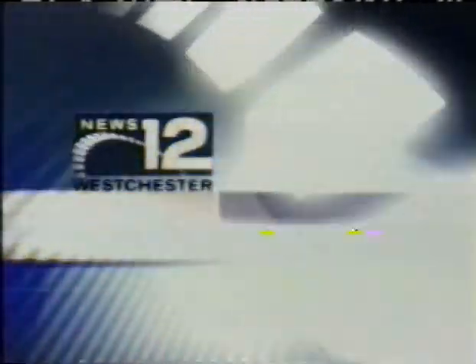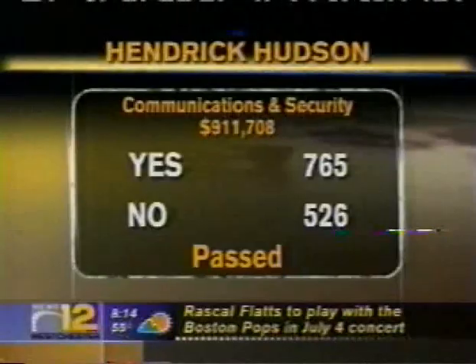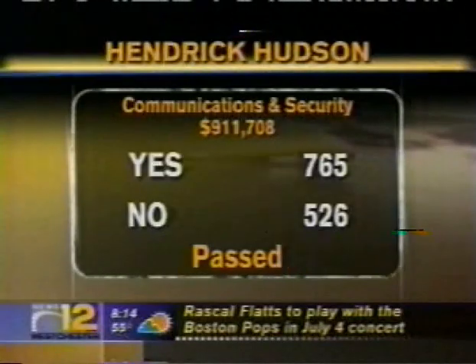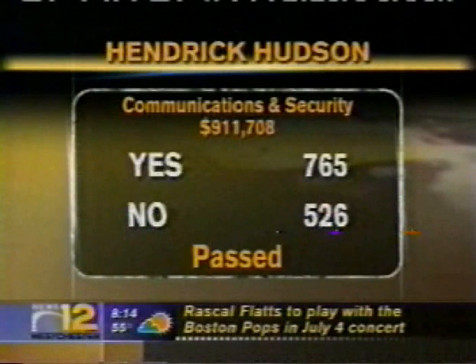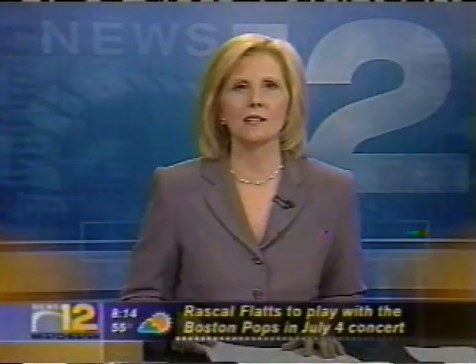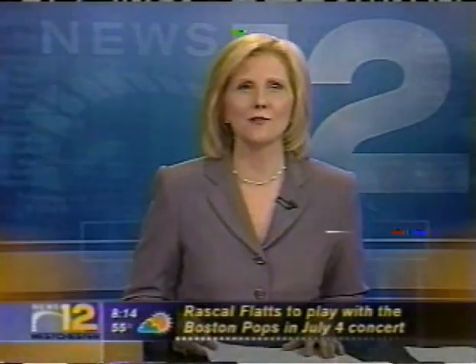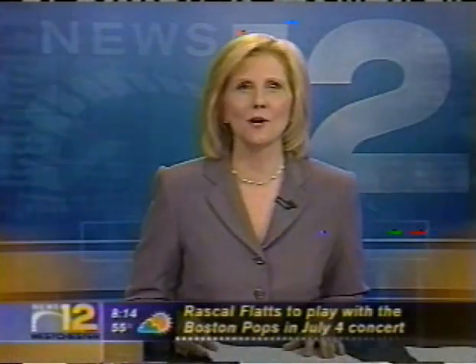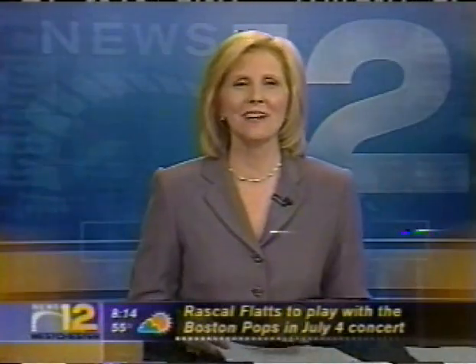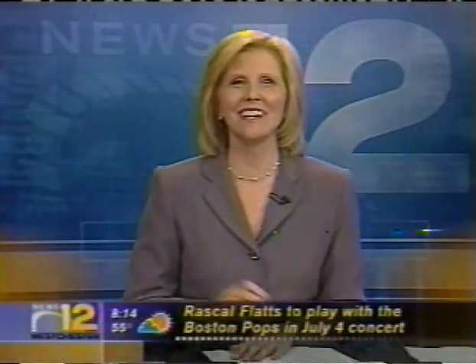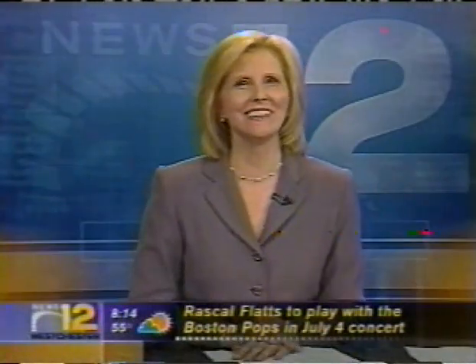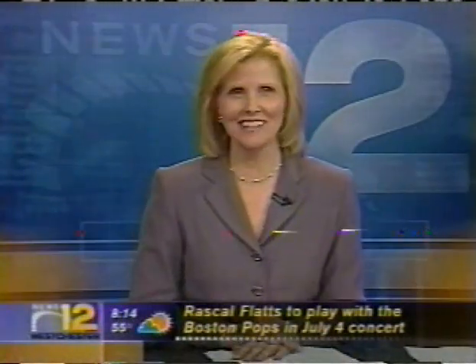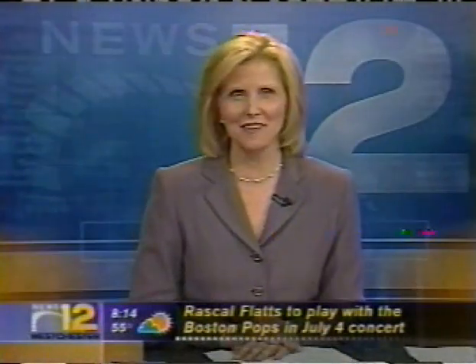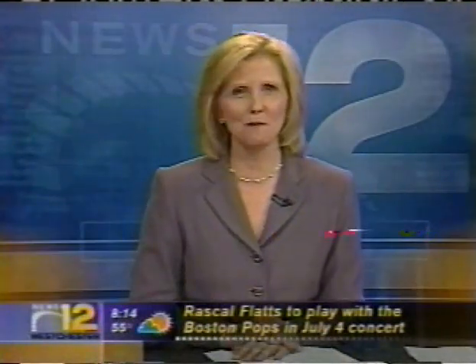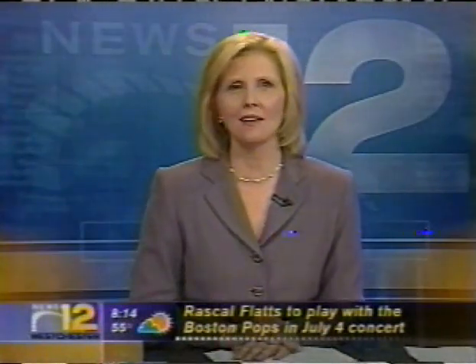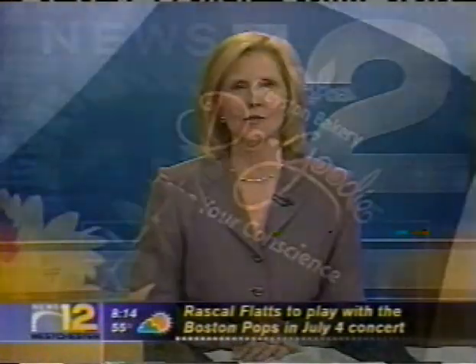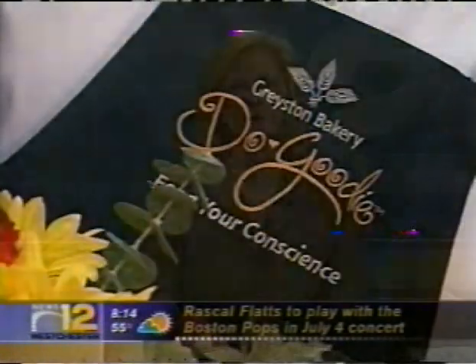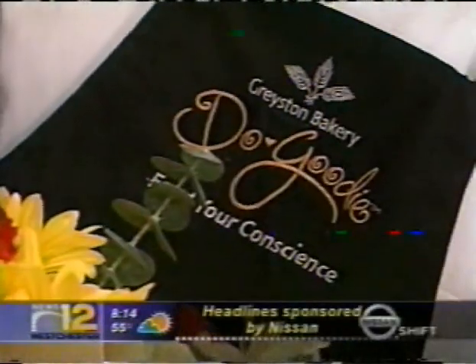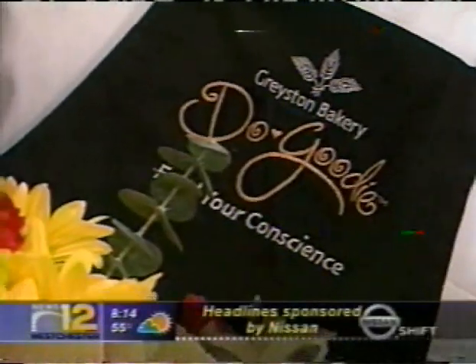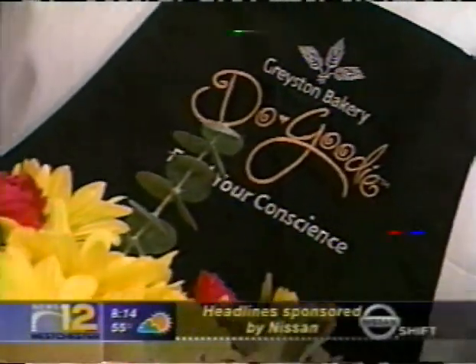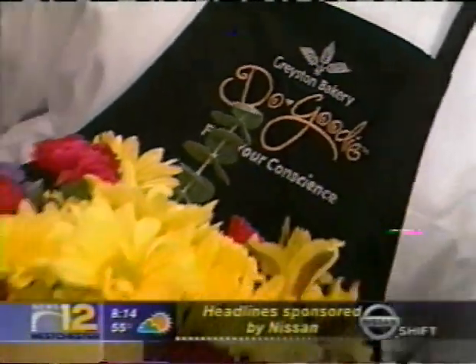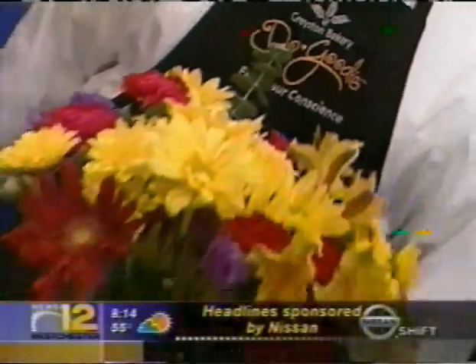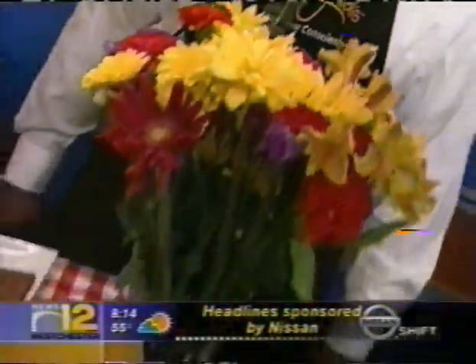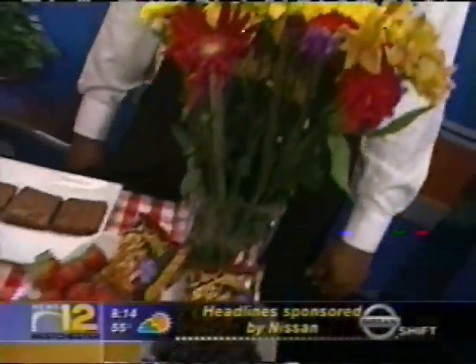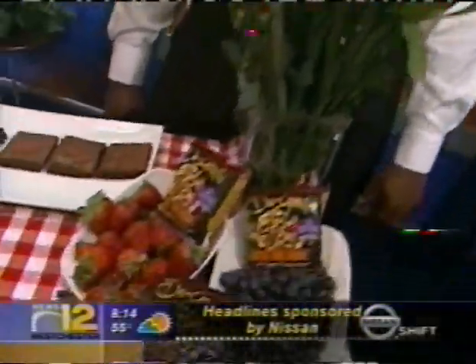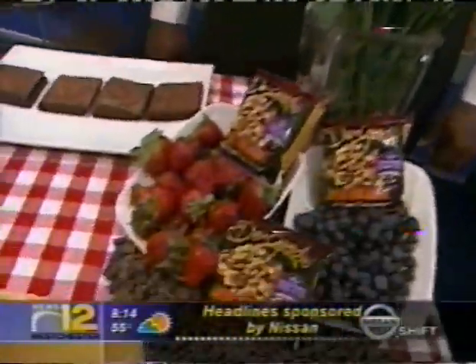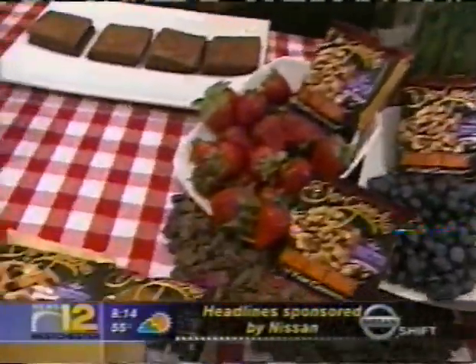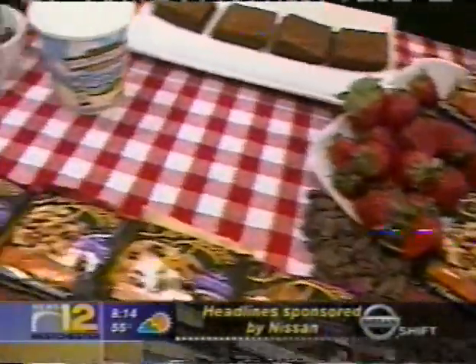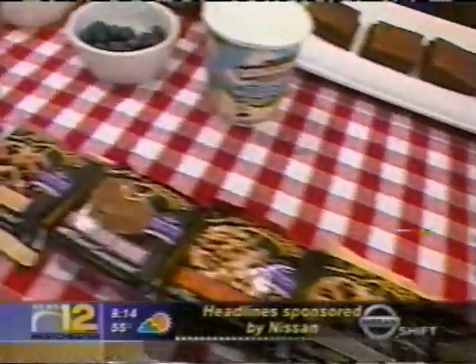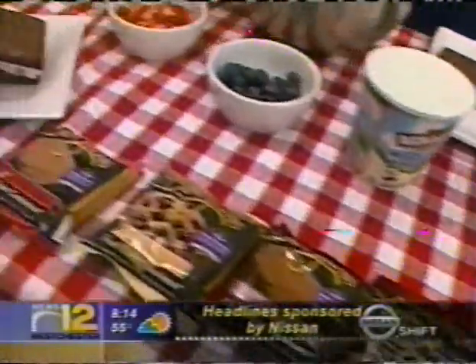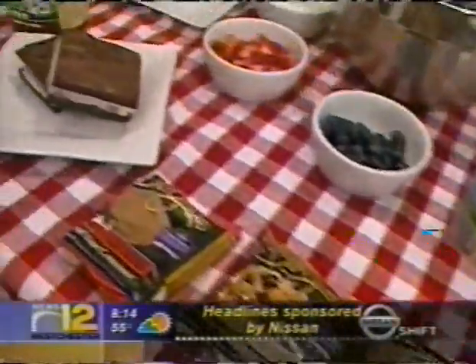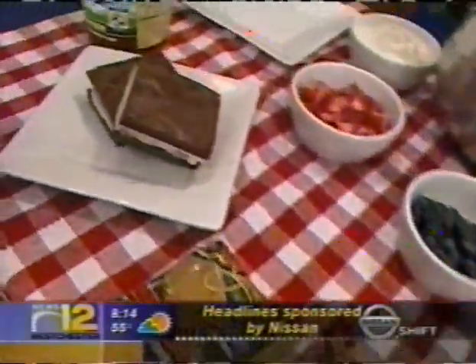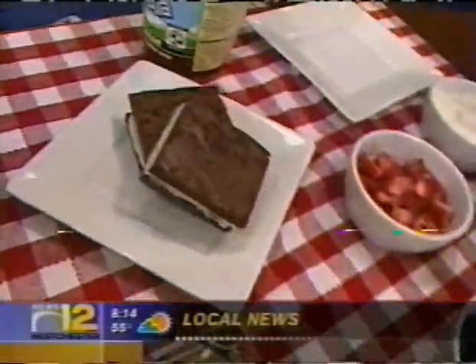Well, coming up next on the show, we're in the daytime kitchen making a sweet treat. I have one thing to say: ice cream brownies, perfect to enjoy during the warm weather.